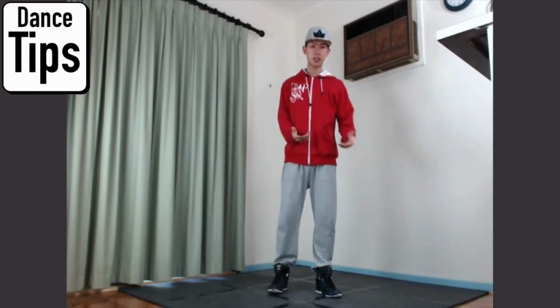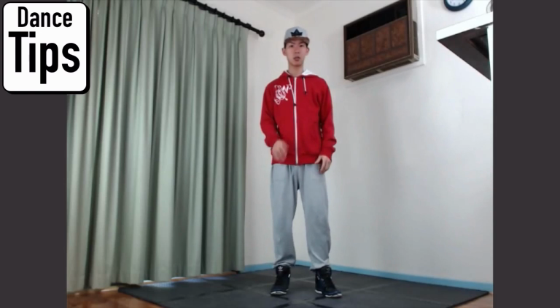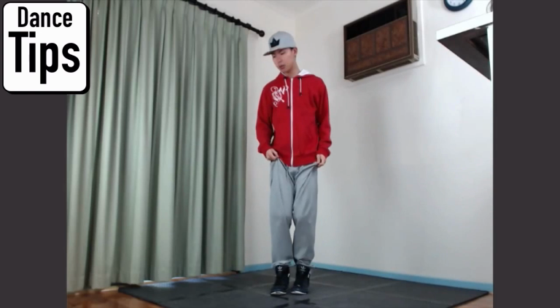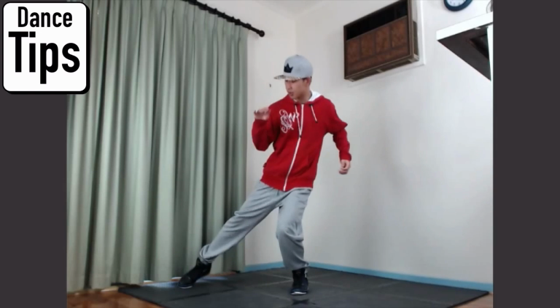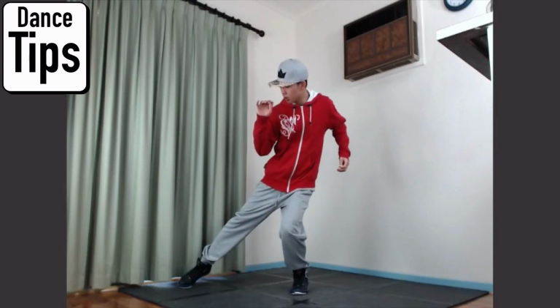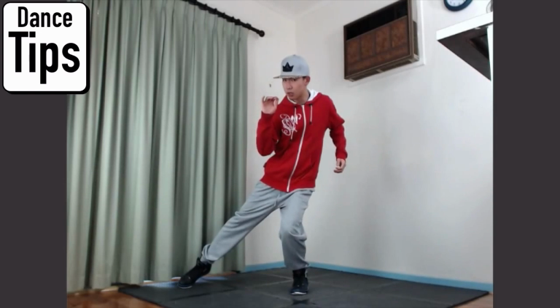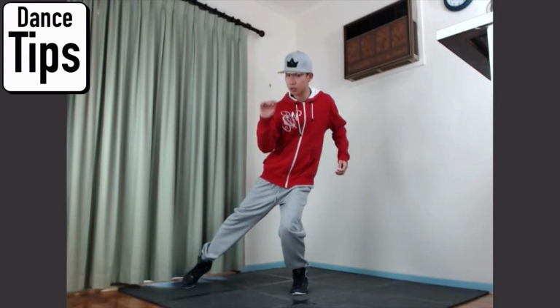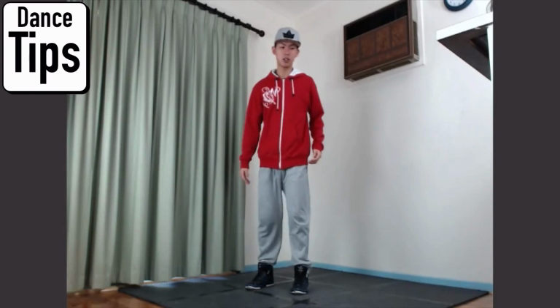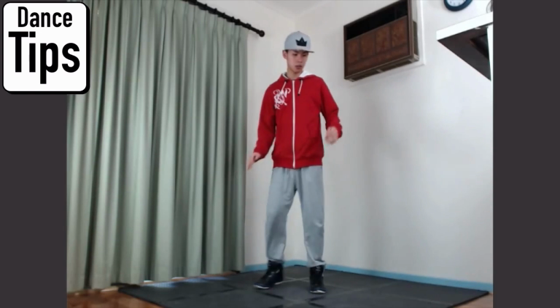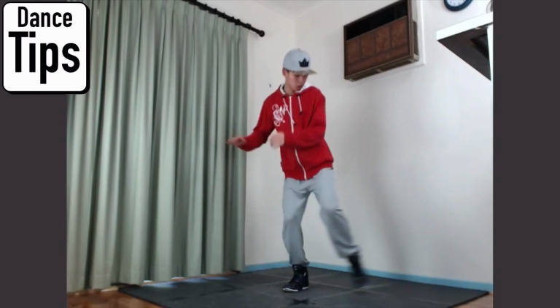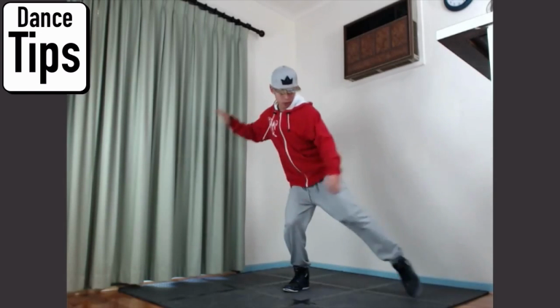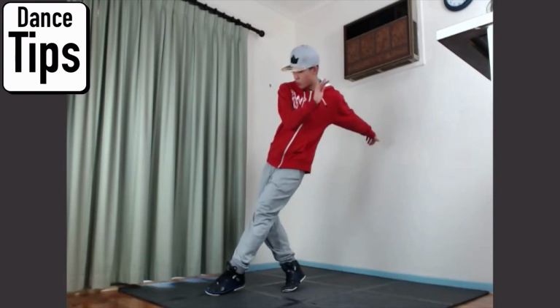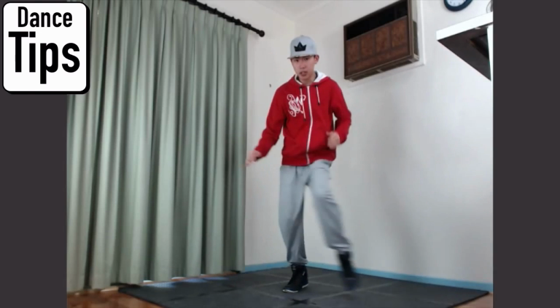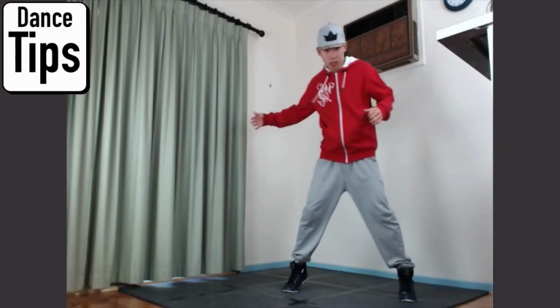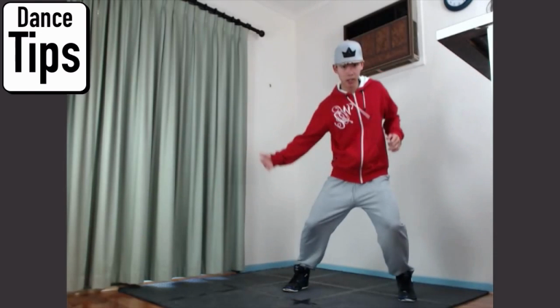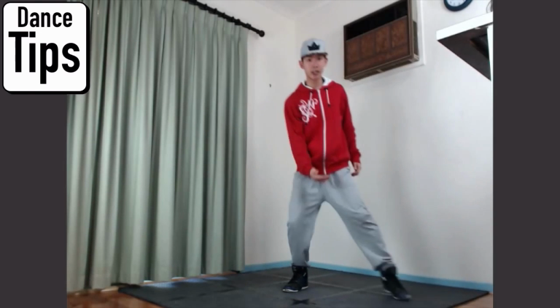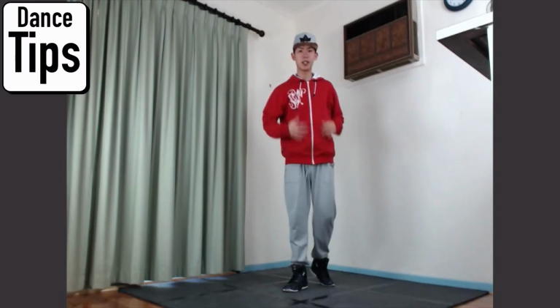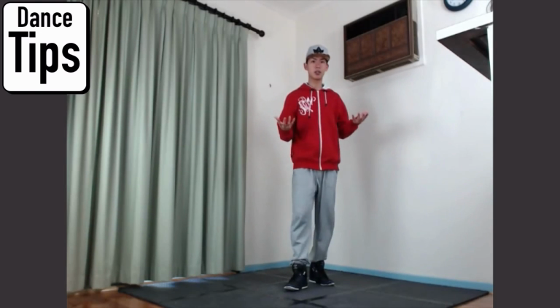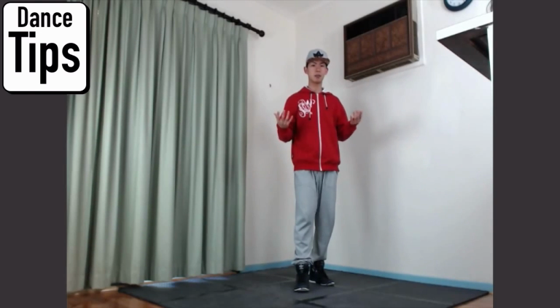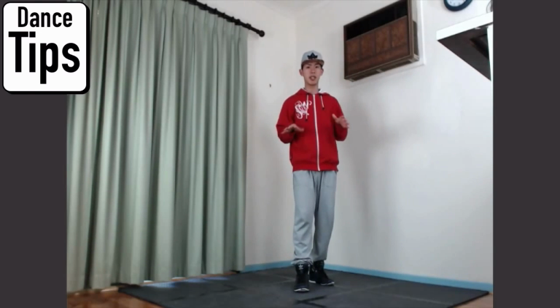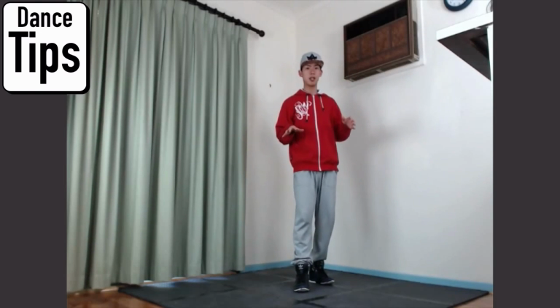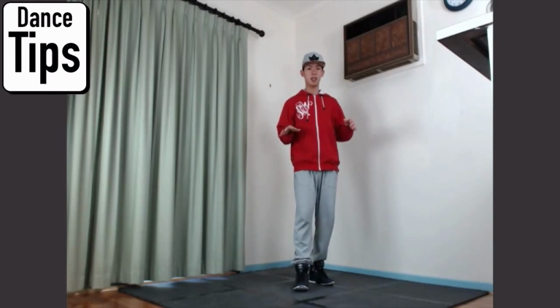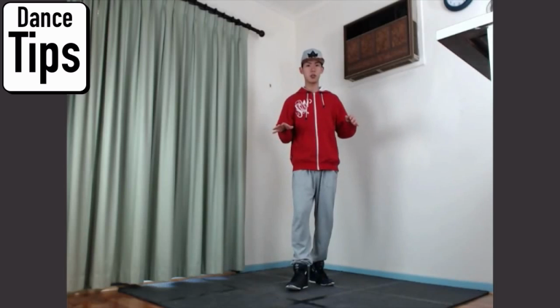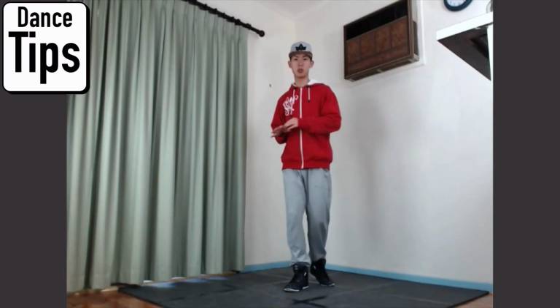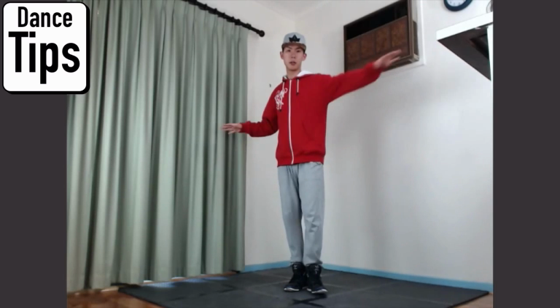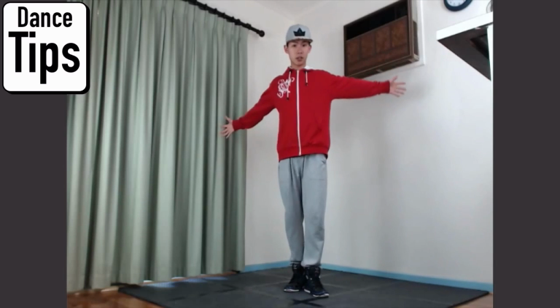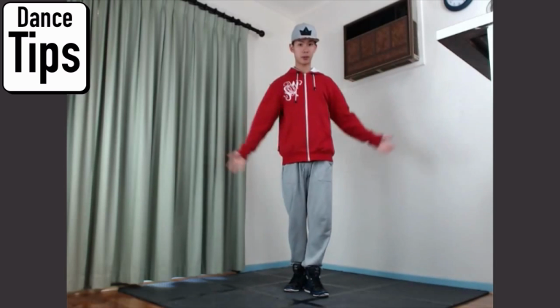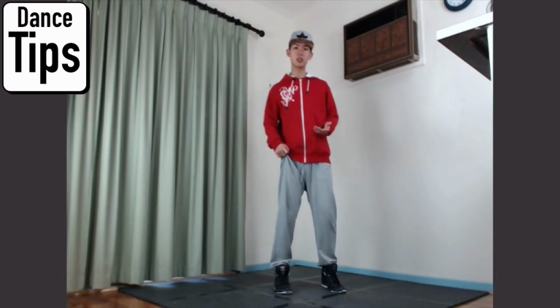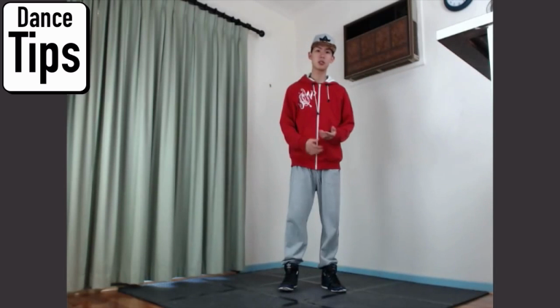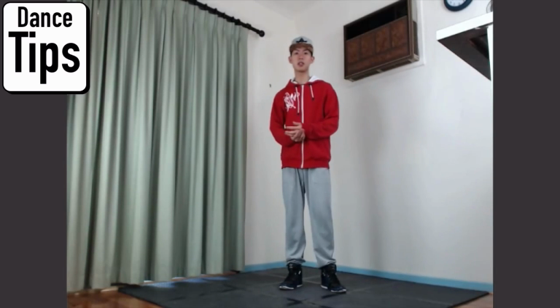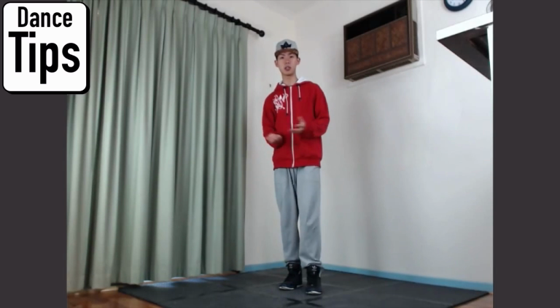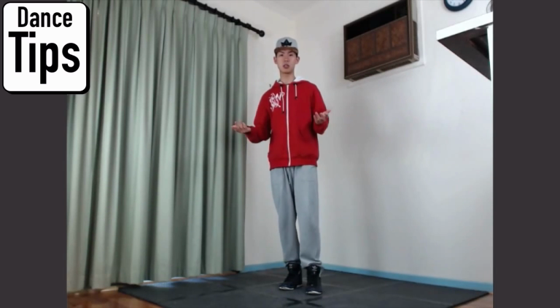Extension is really important — same thing with the legs. You want to reach further, you want to look at where you're reaching, and that gives your dance a bit more depth and it feels more bigger. This can also apply to Ronda Jones too.